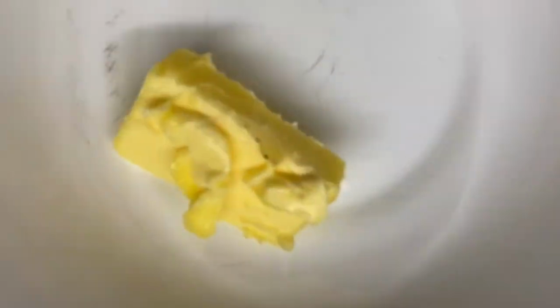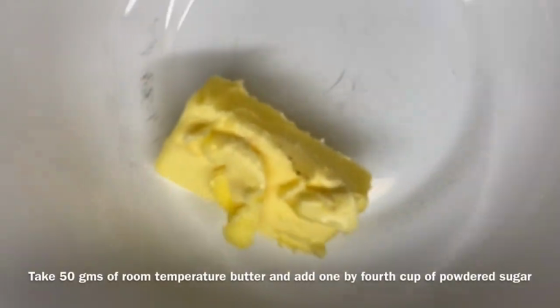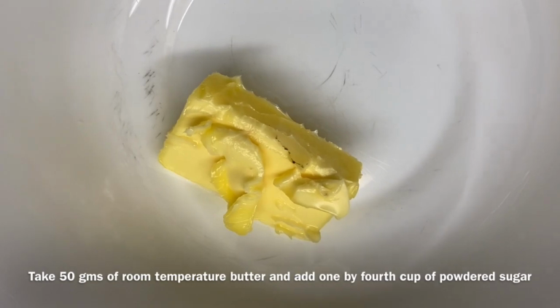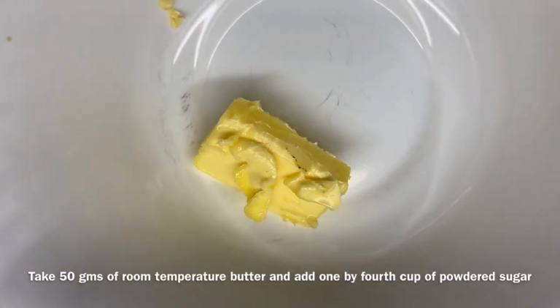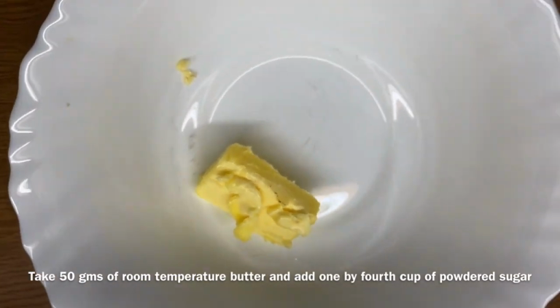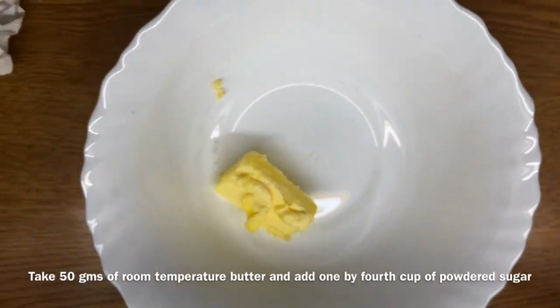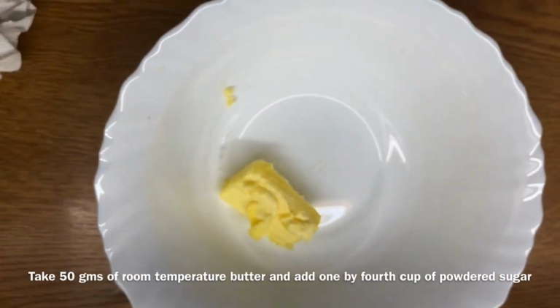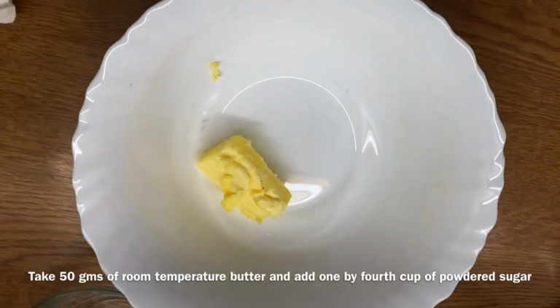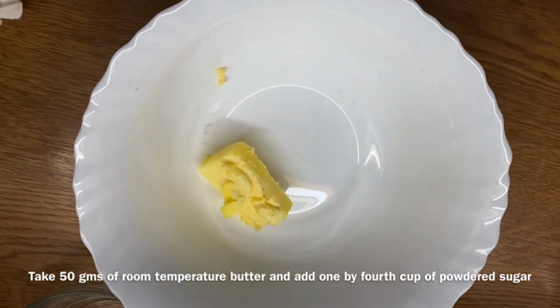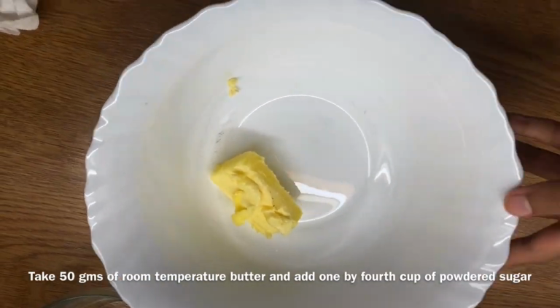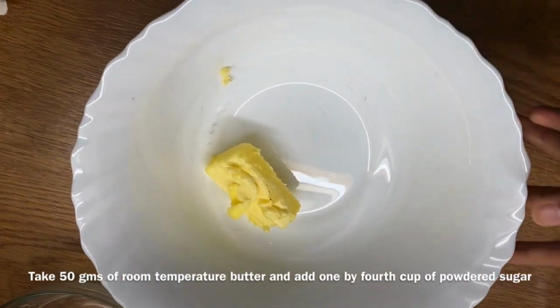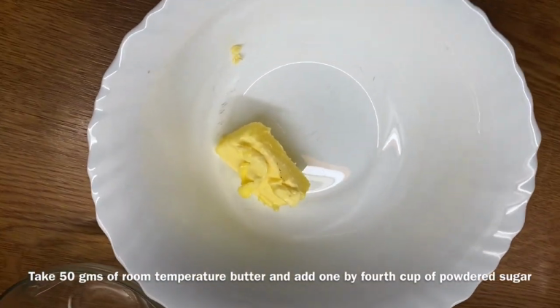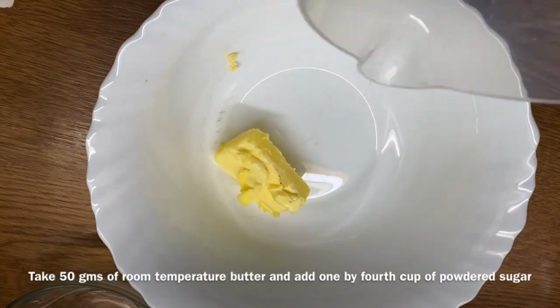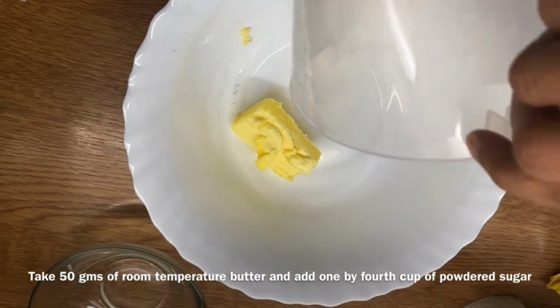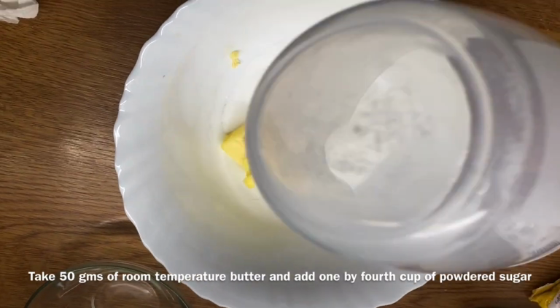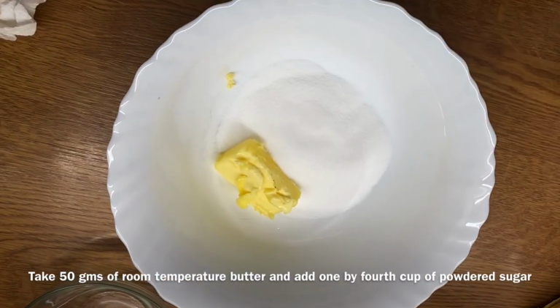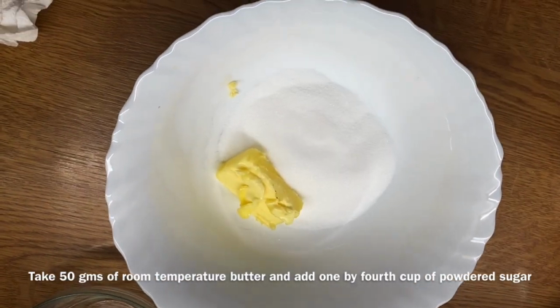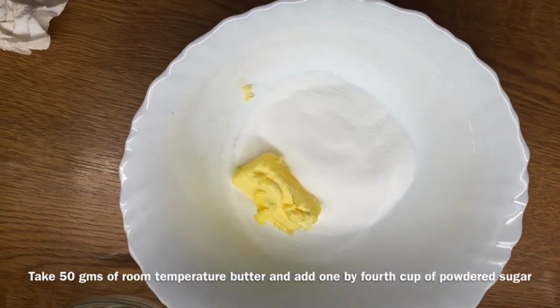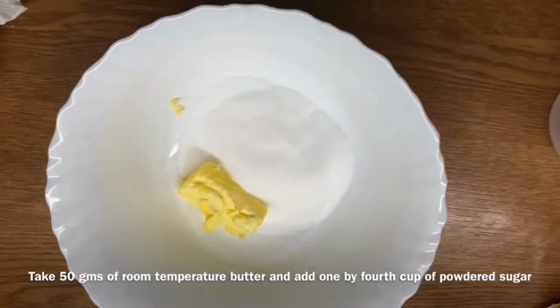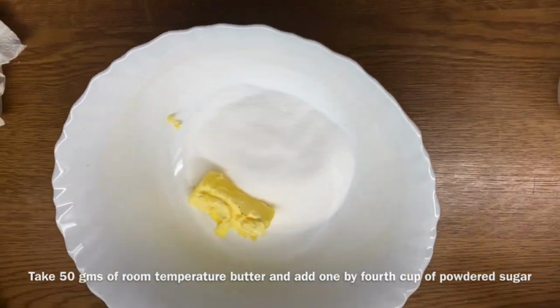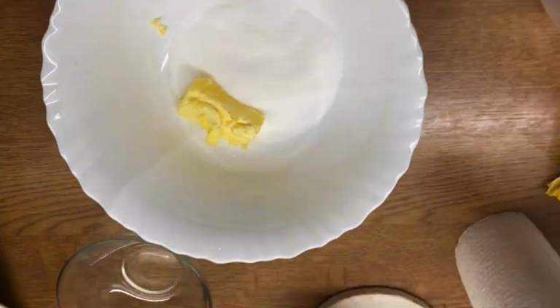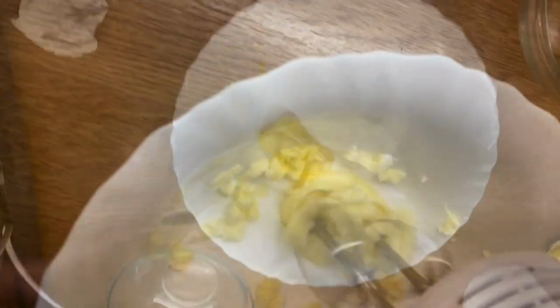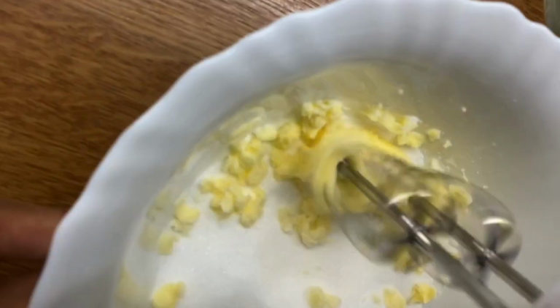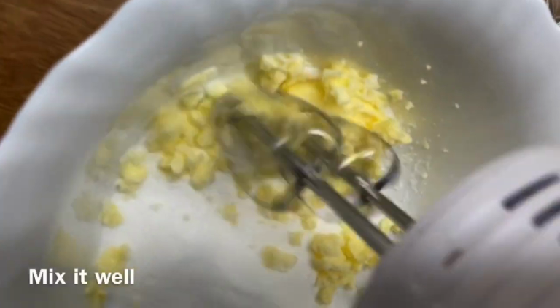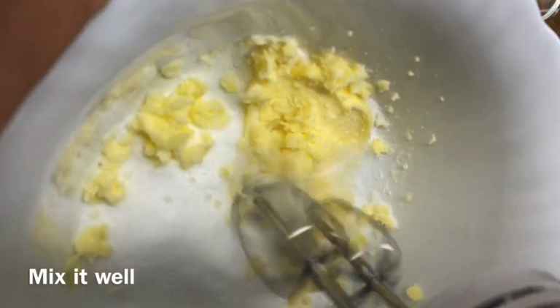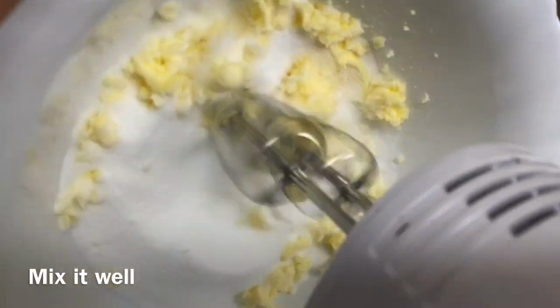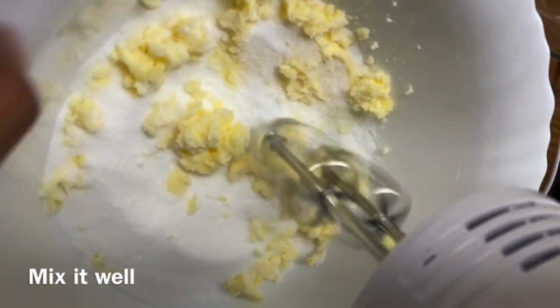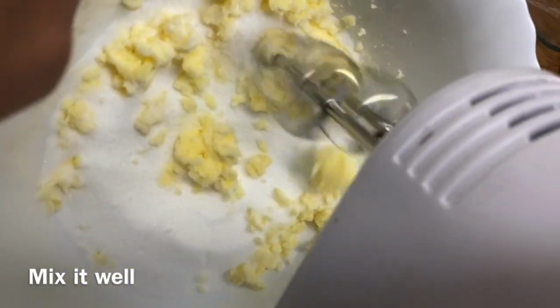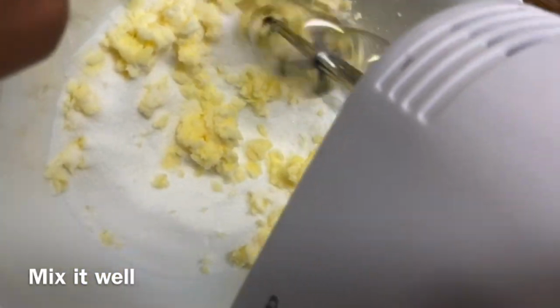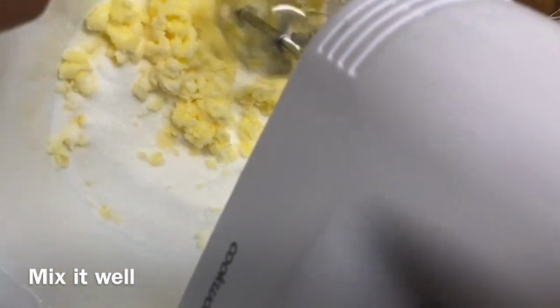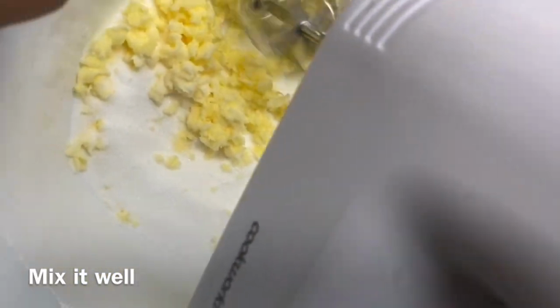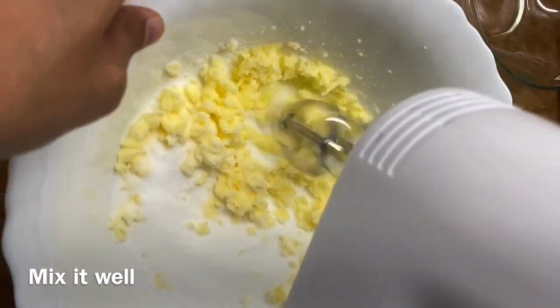Add 50 grams of butter. Add 1 cup of sugar and 2 tablespoons of sugar. Add the whole flour.